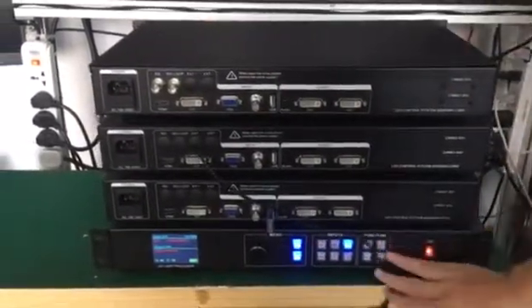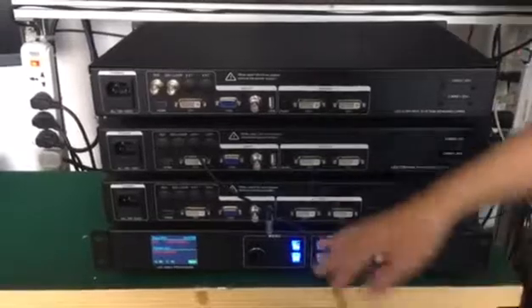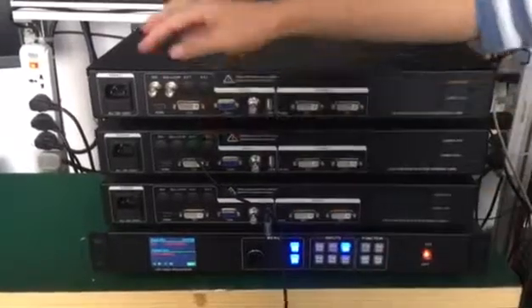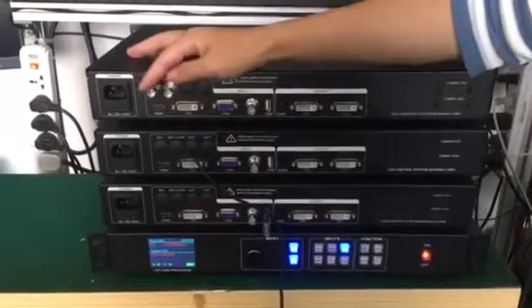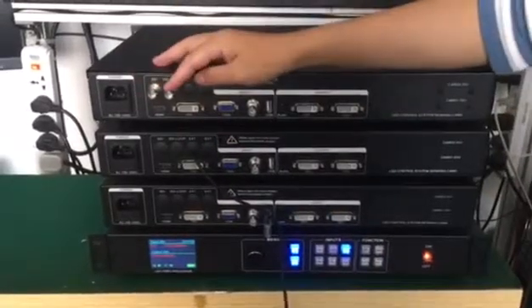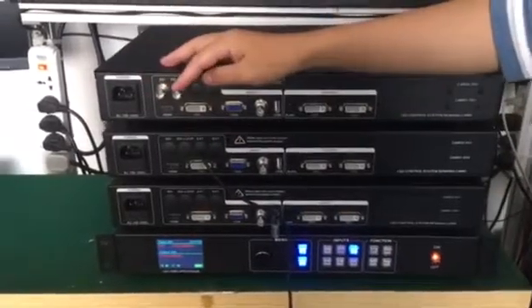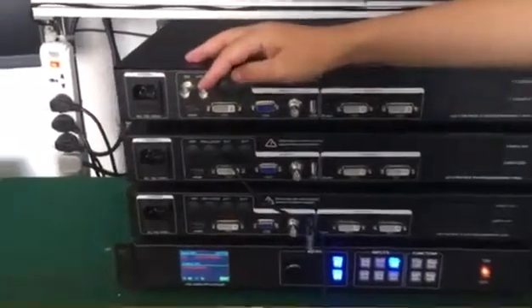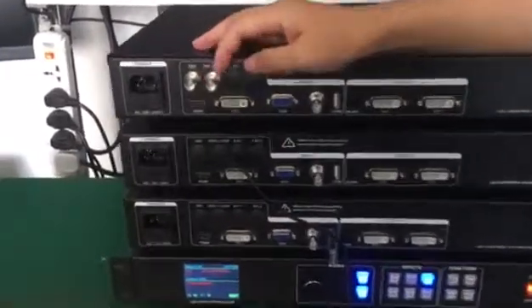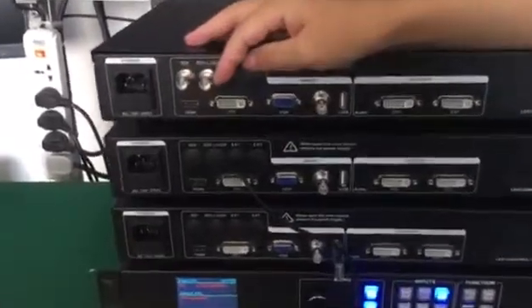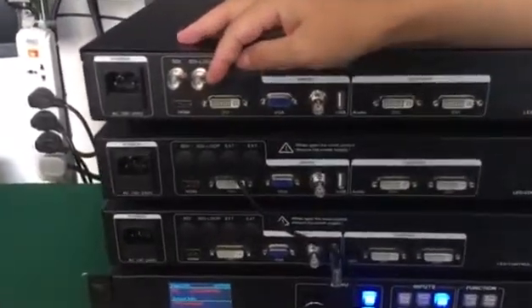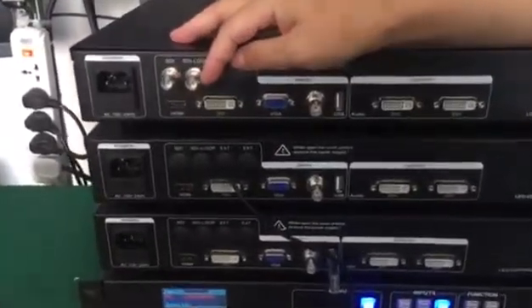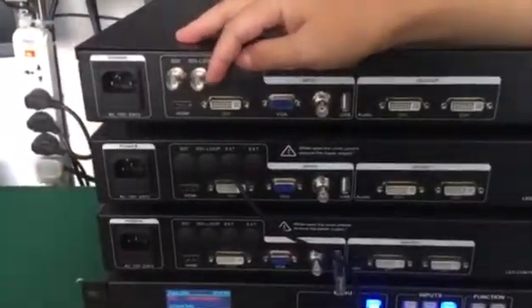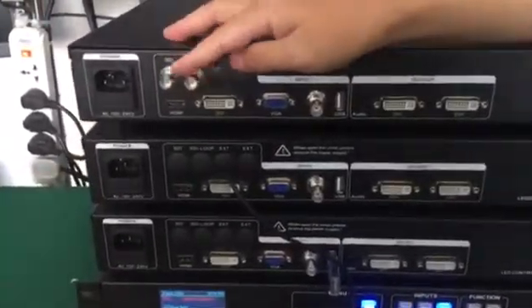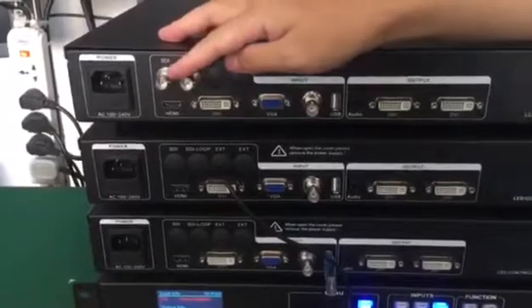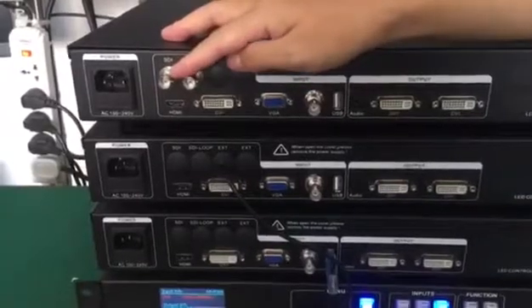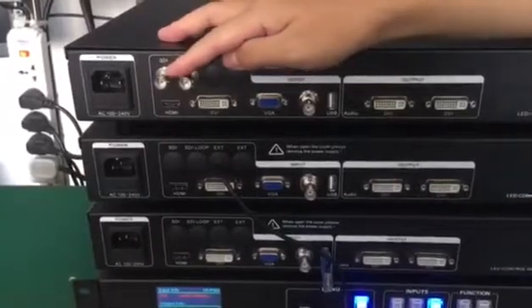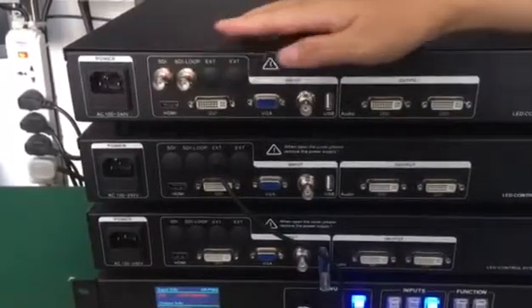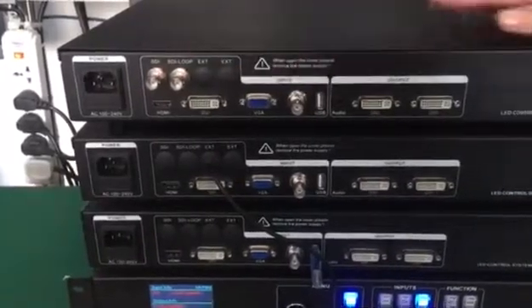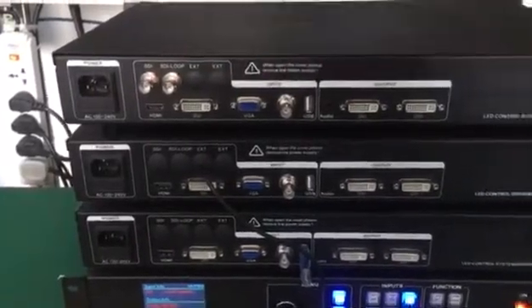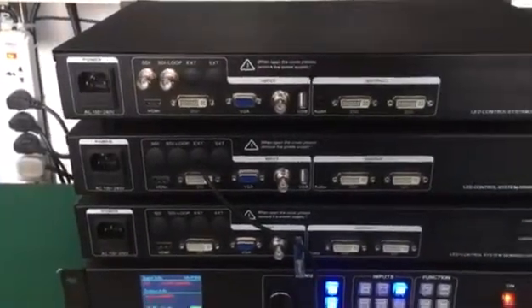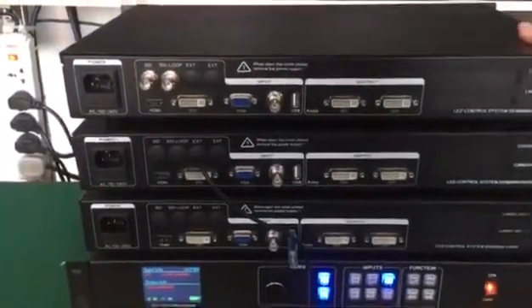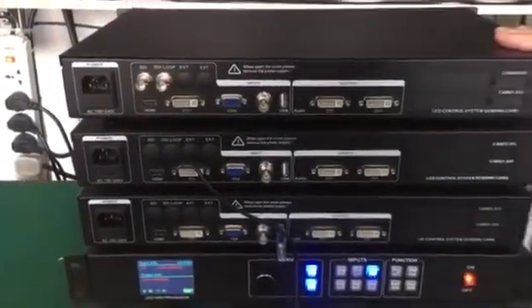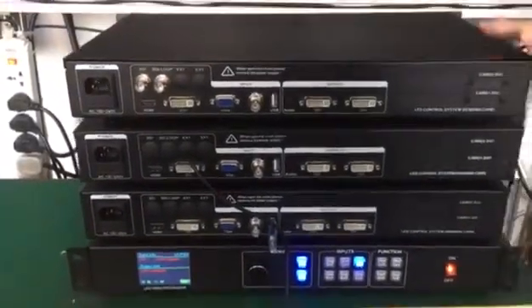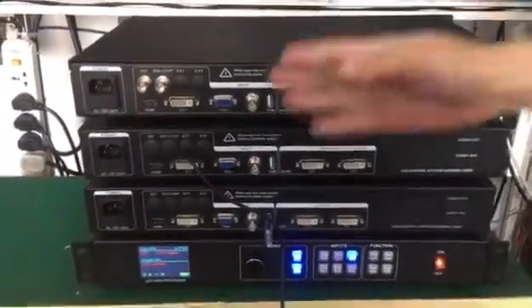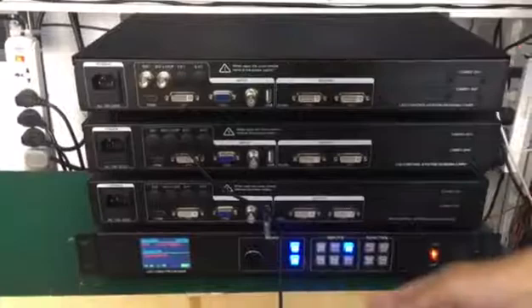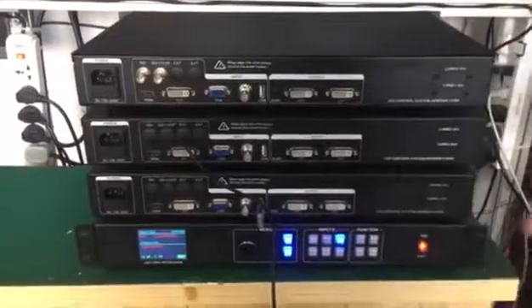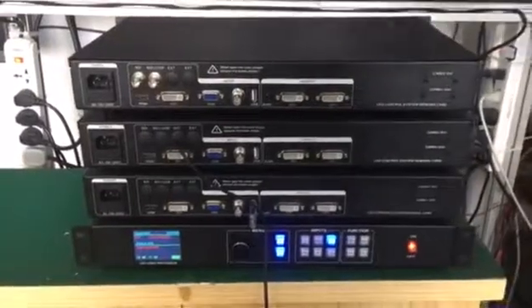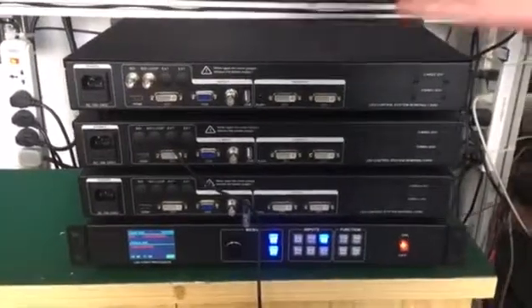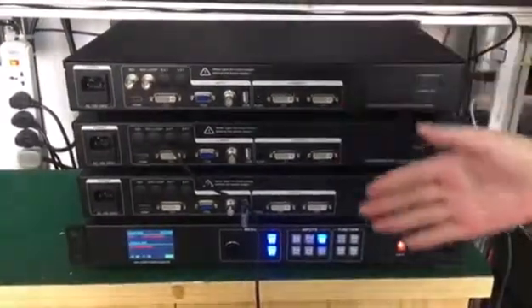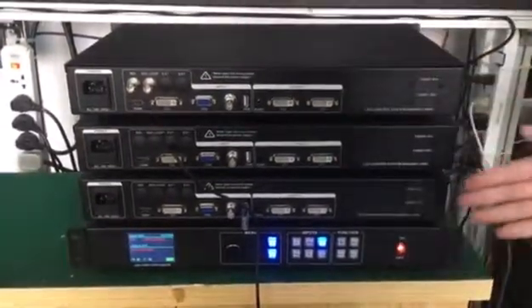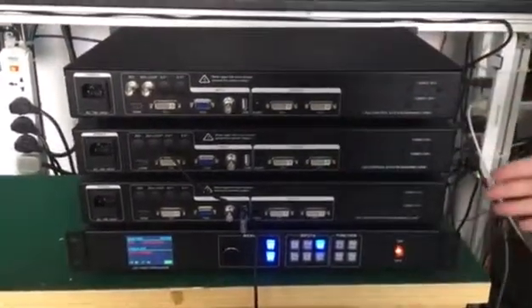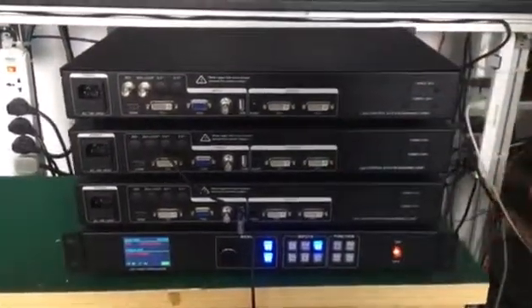Another option is to extend it with the HDMI and SDI loop, which is used to connect to a high-definition camera. That's the whole series of the MVP 300. Thank you.